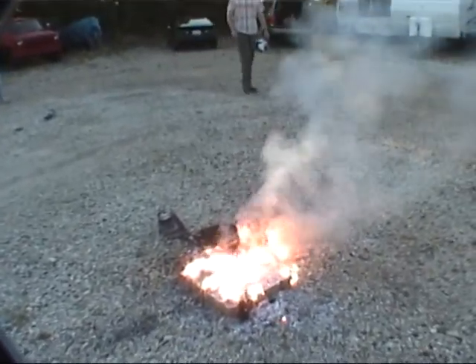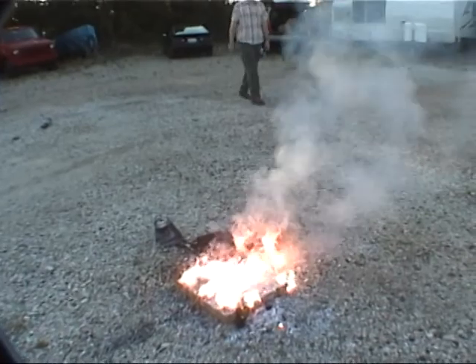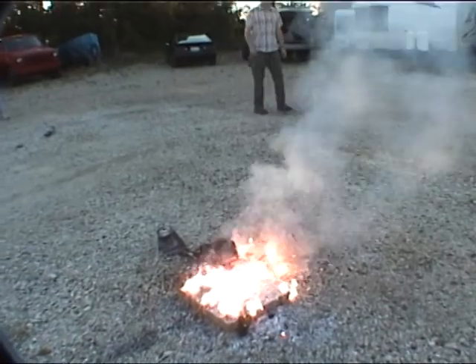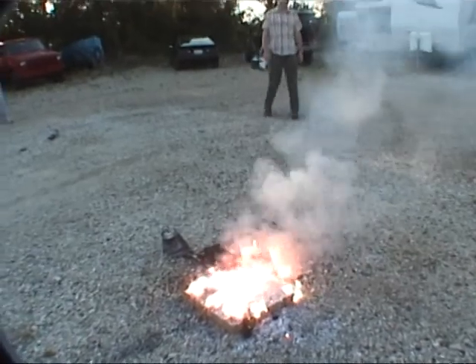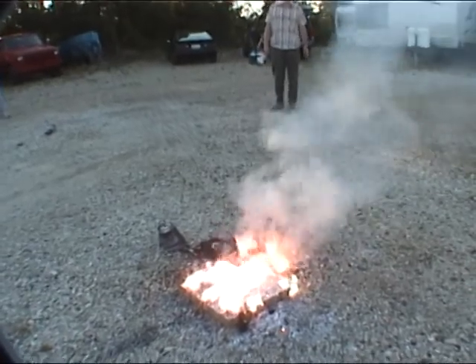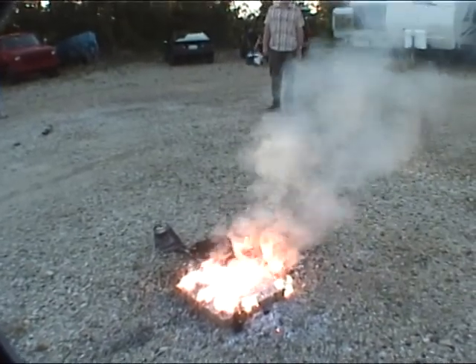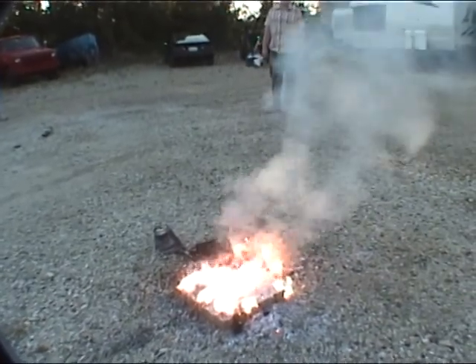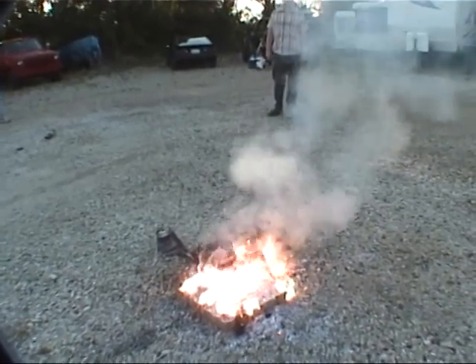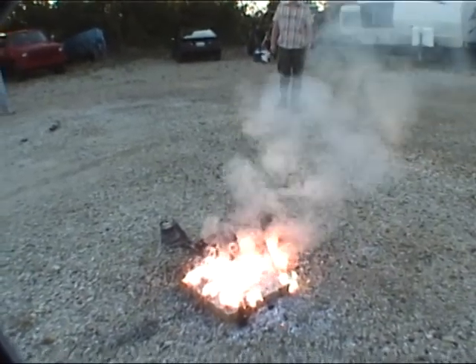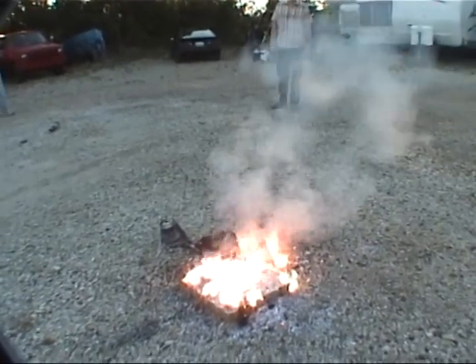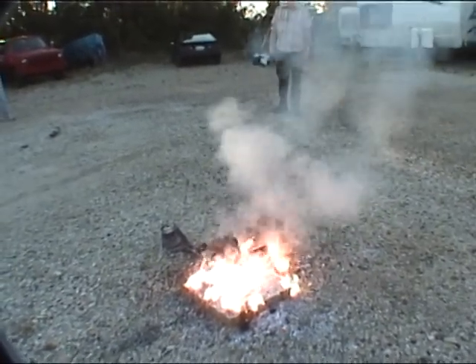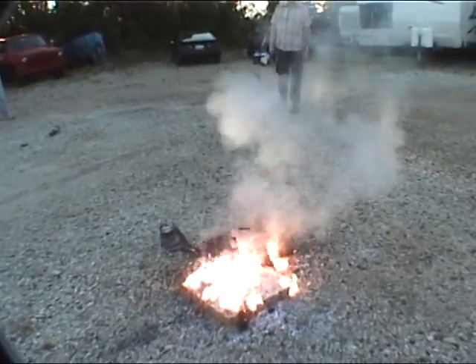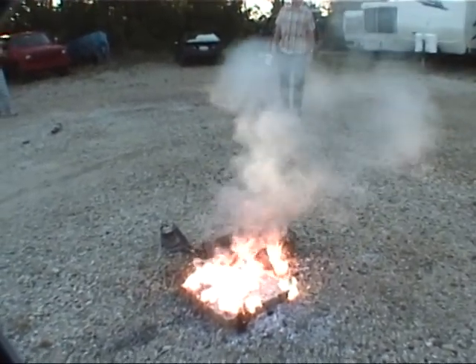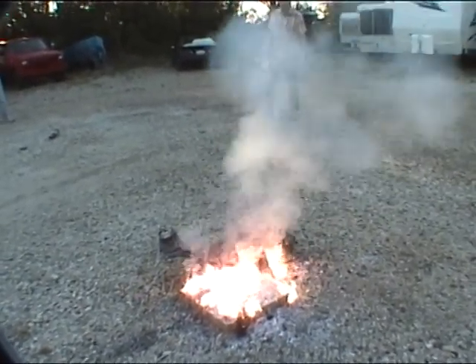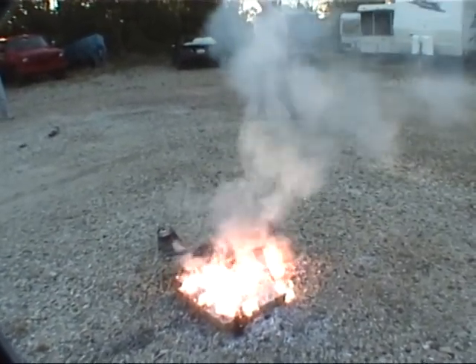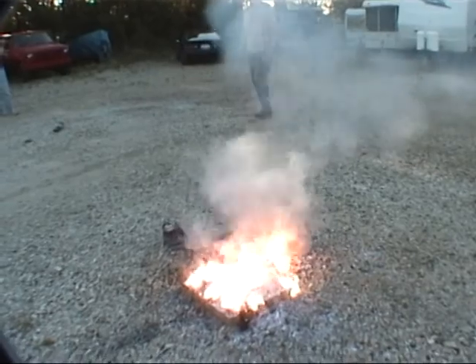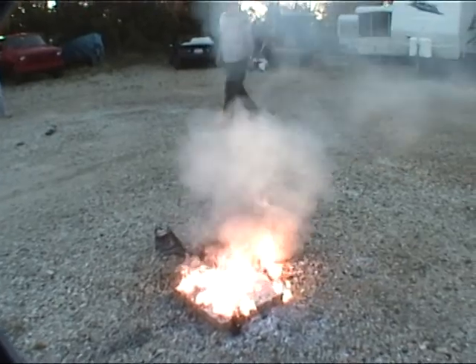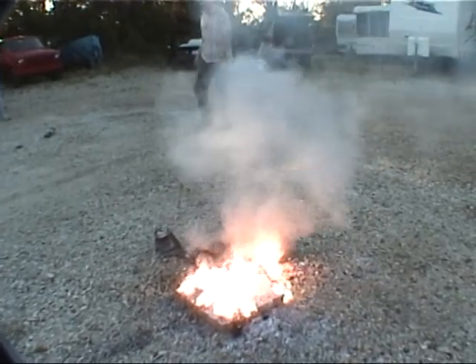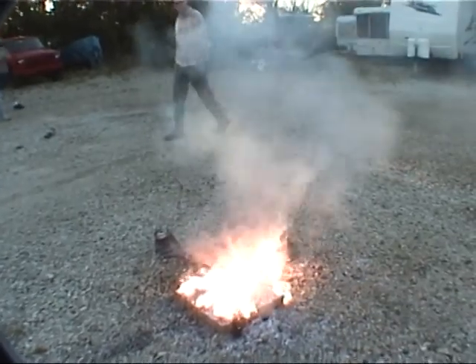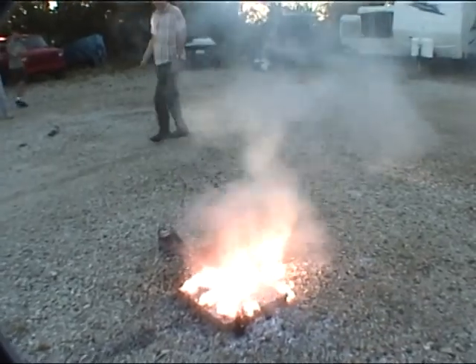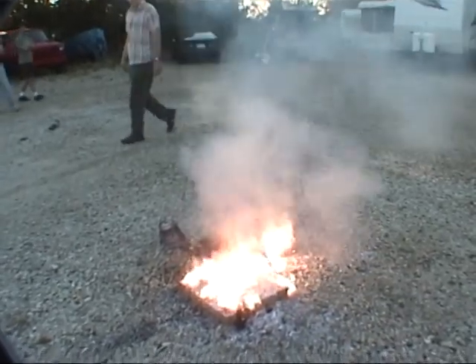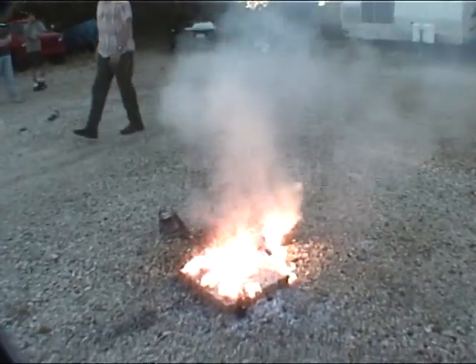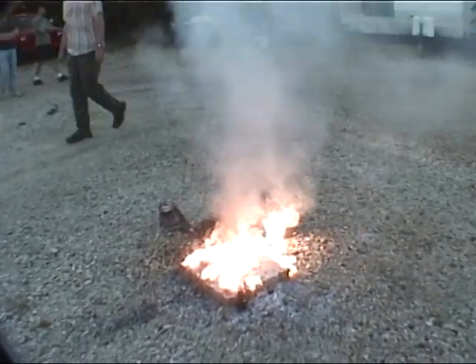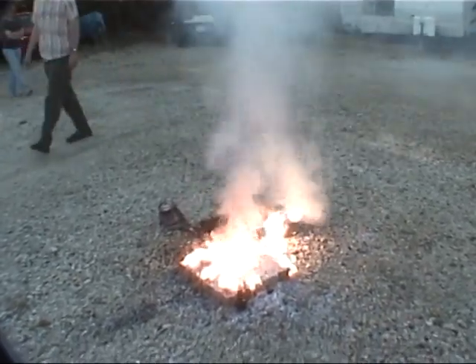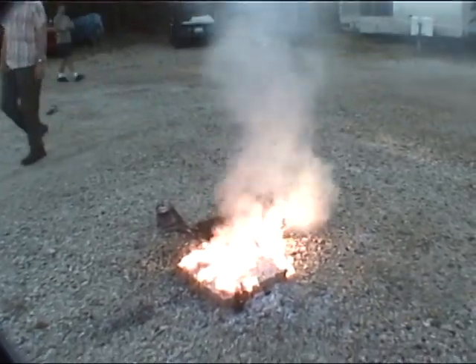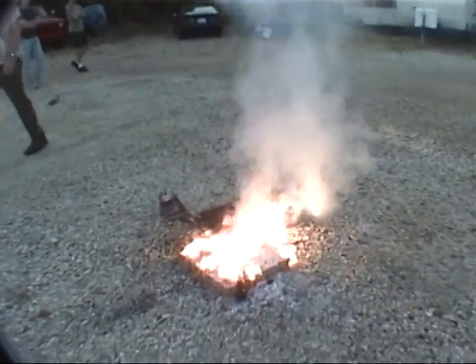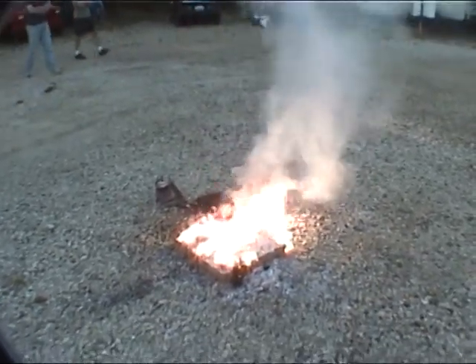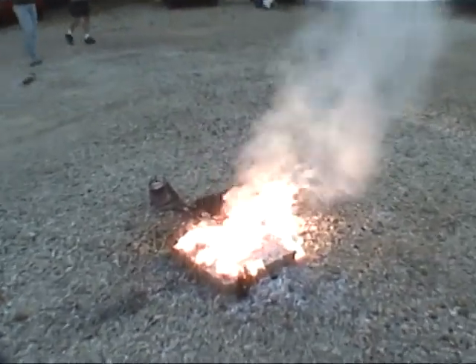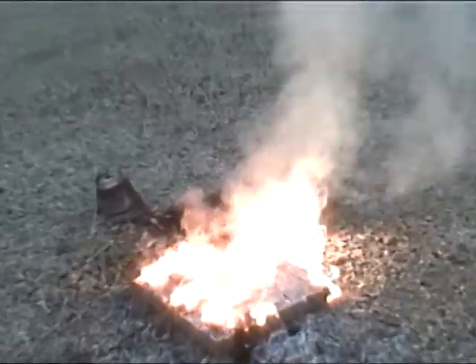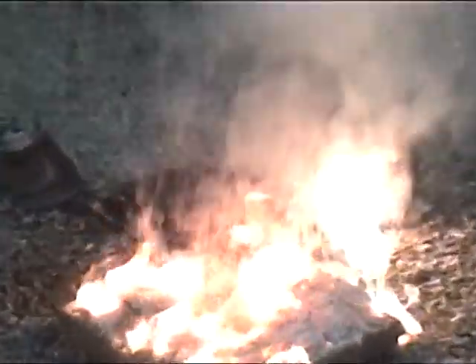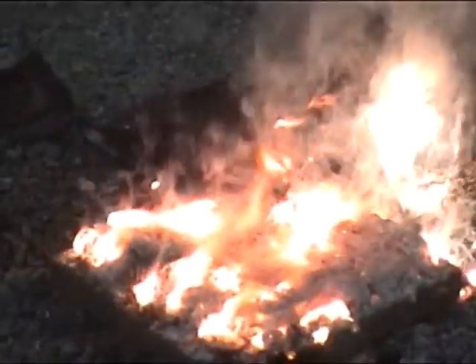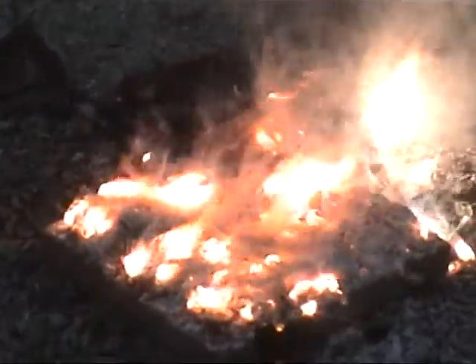Actually, this is not at all quite what I was expecting. What were you expecting? Well, either a much brighter flame or nothing at all. It's kind of smoldering. I've never seen magnesium smolder. Must be that alloy.